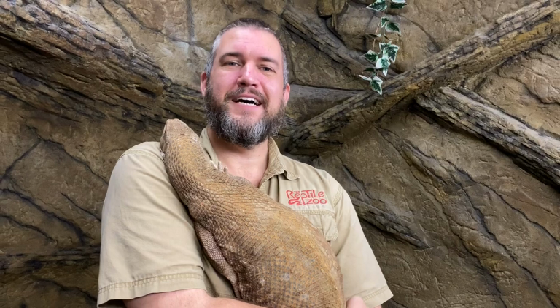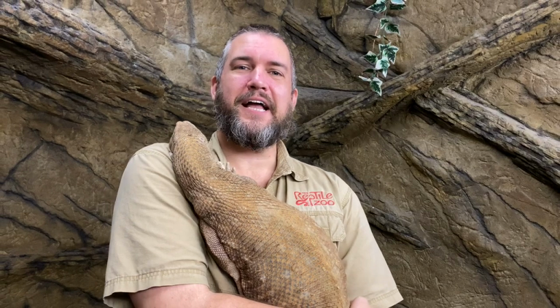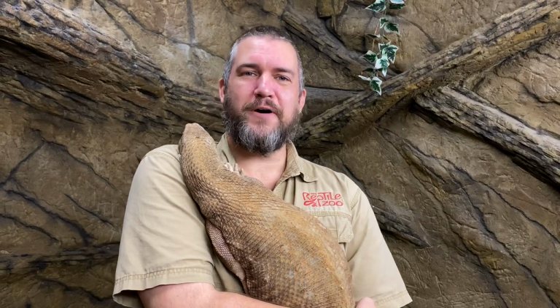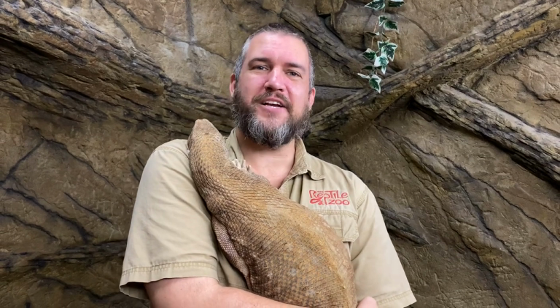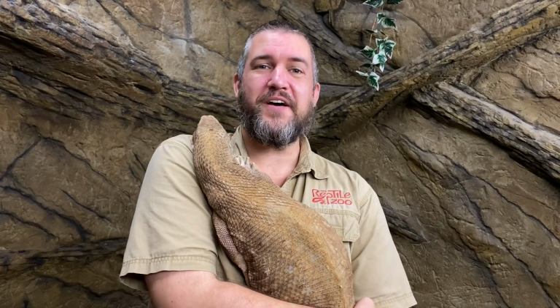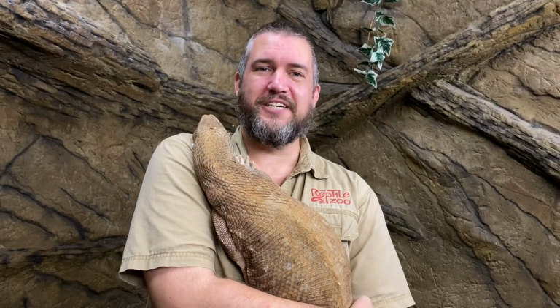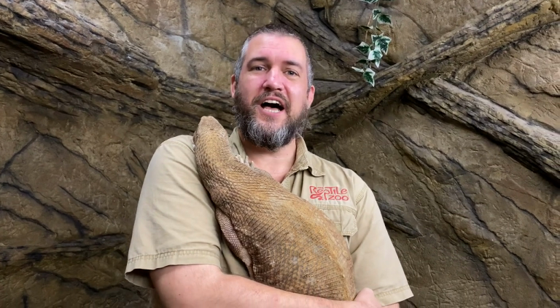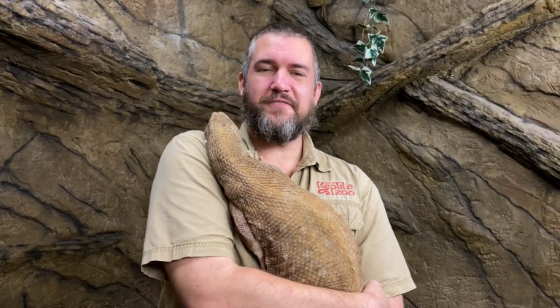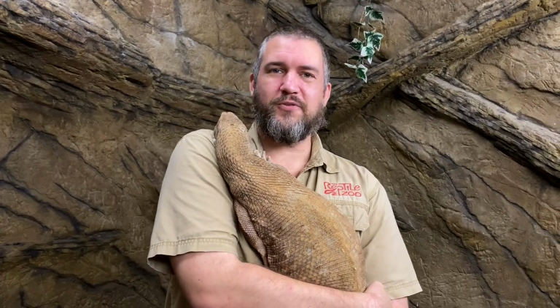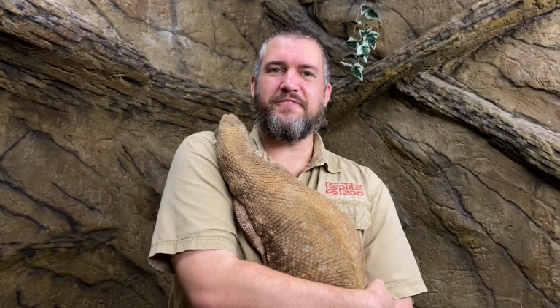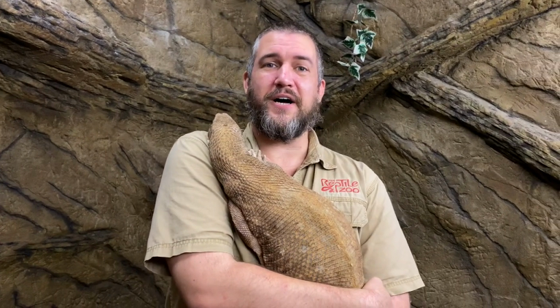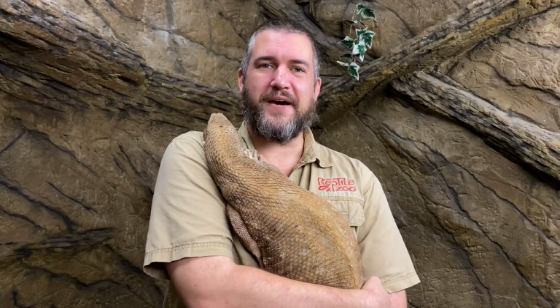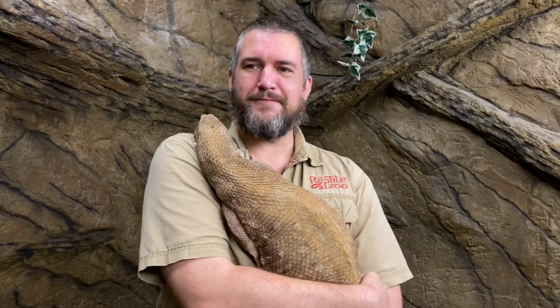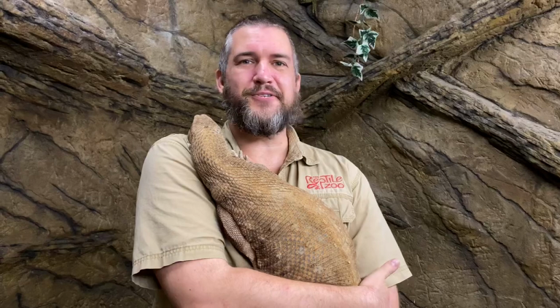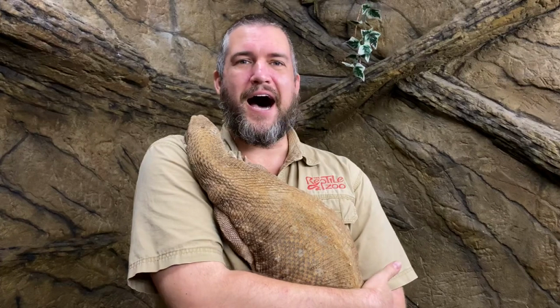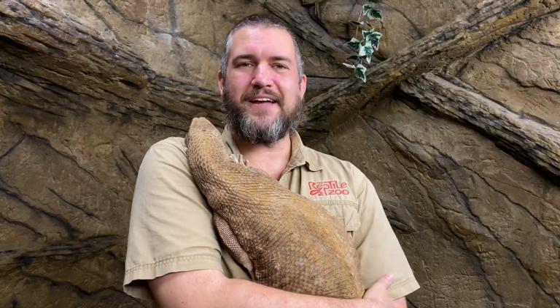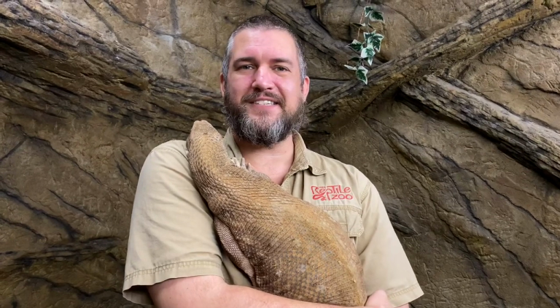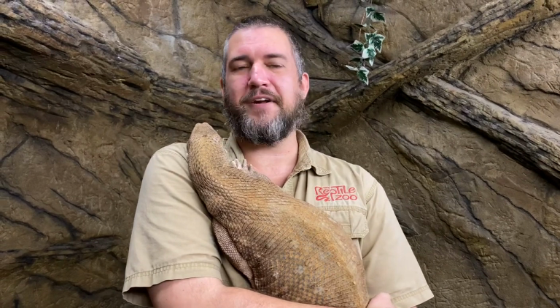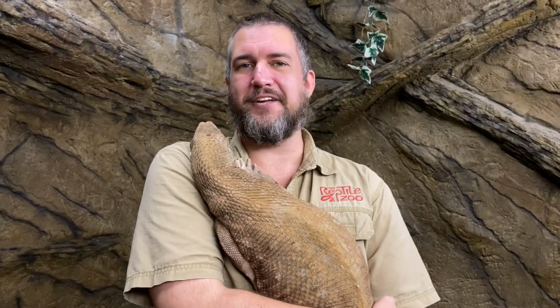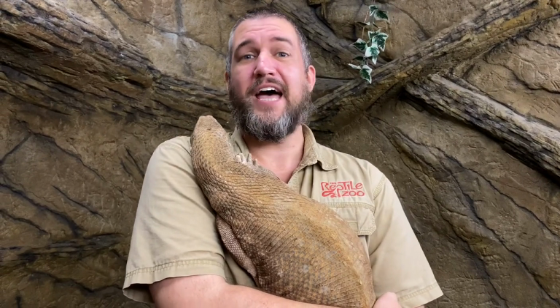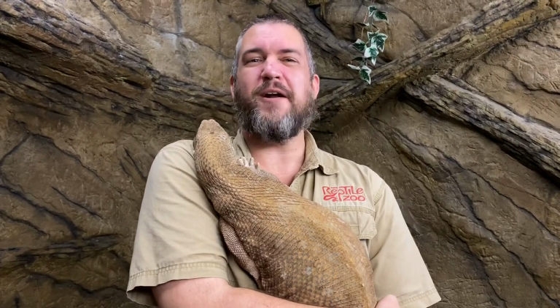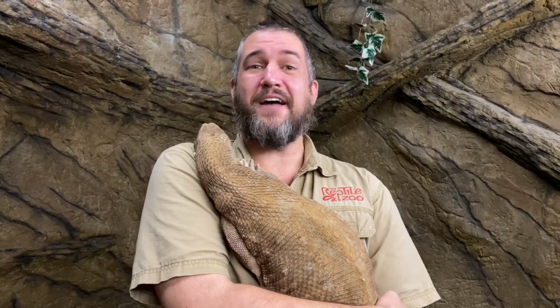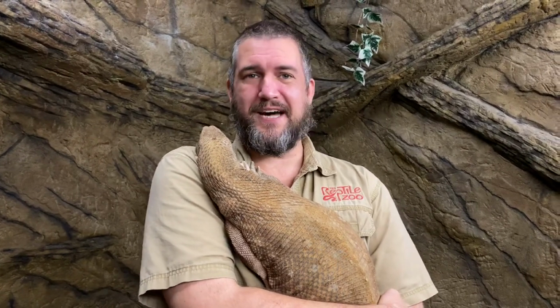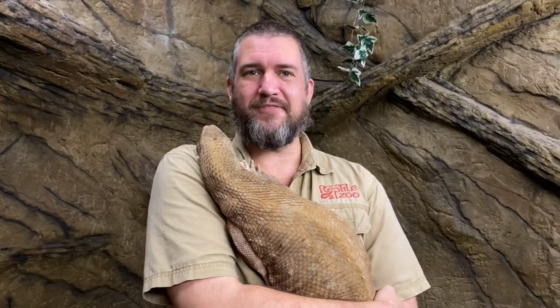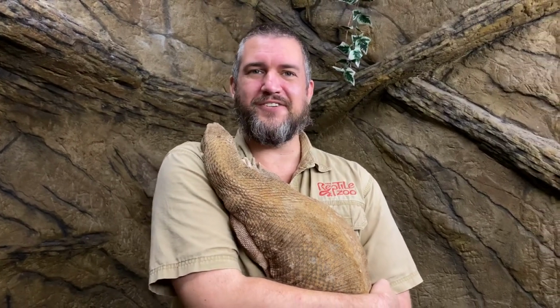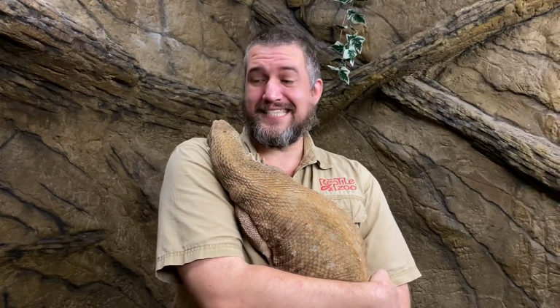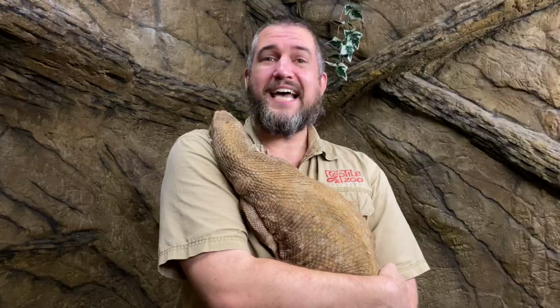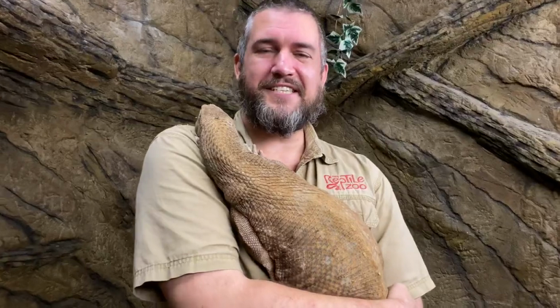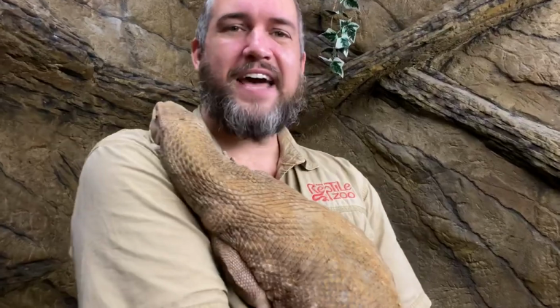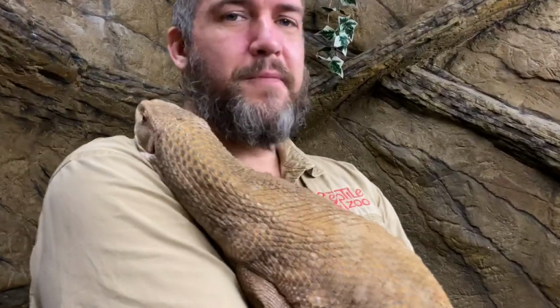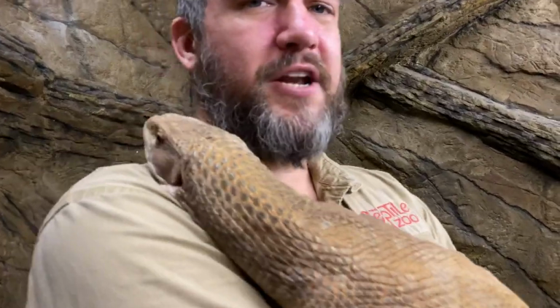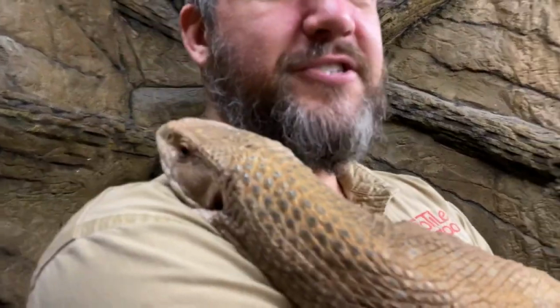Hi guys, and welcome back to another edition of a creature feature brought to you by the Reptile Zoo. I'm Michael, and today we're going to take a look at one of my all-time favorite lizards. This is a Savannah Monitor Lizard.